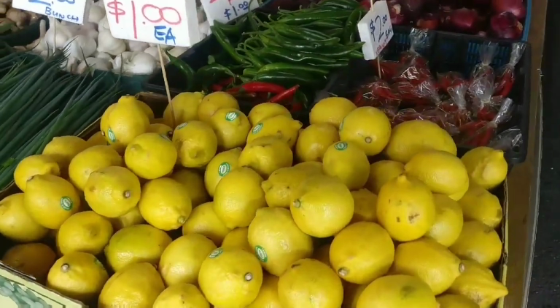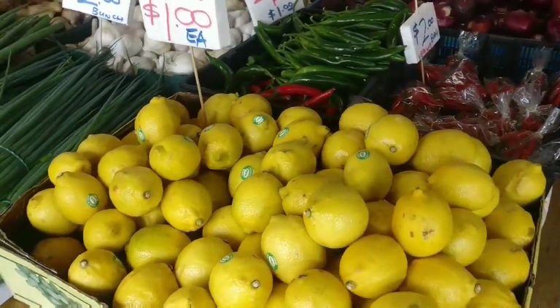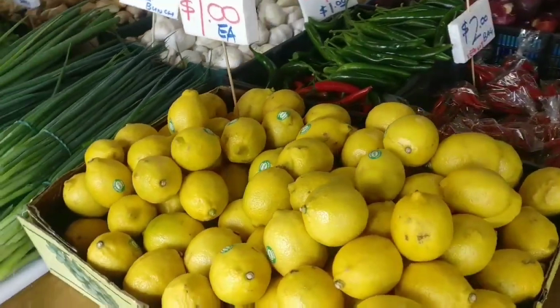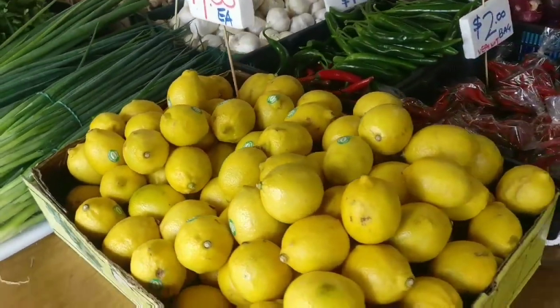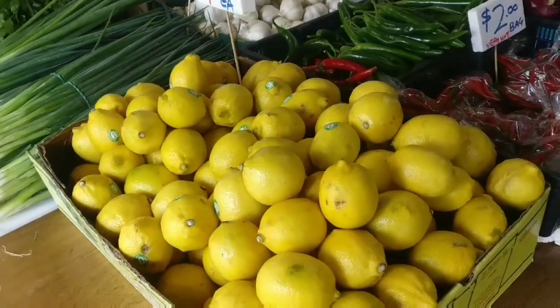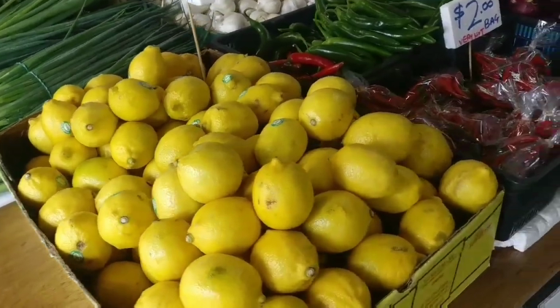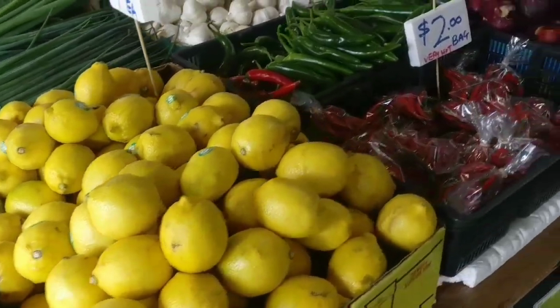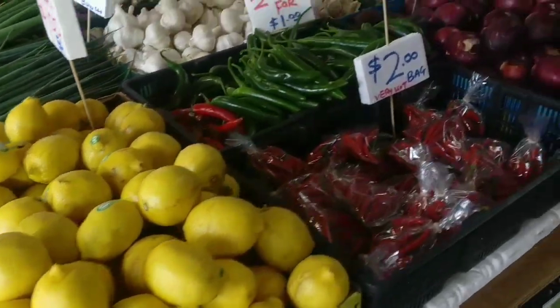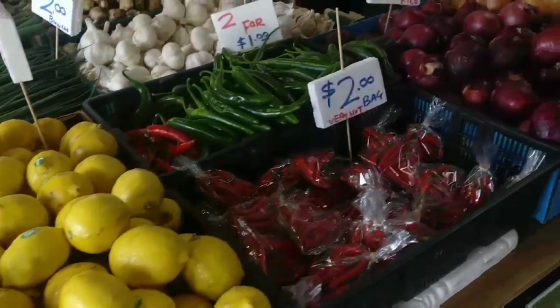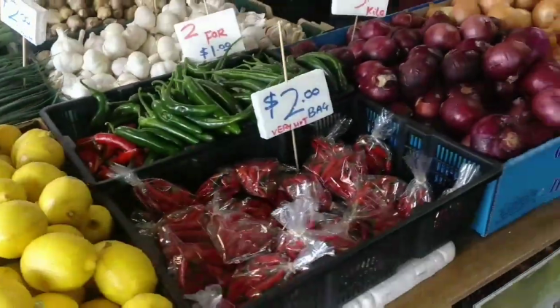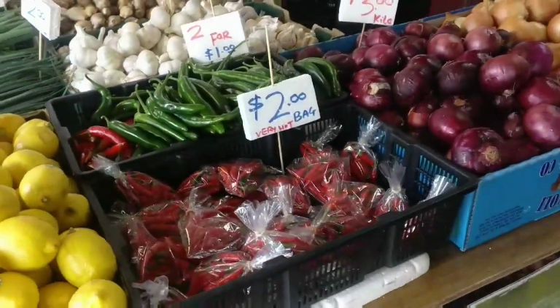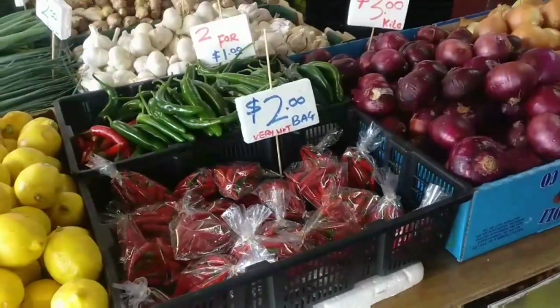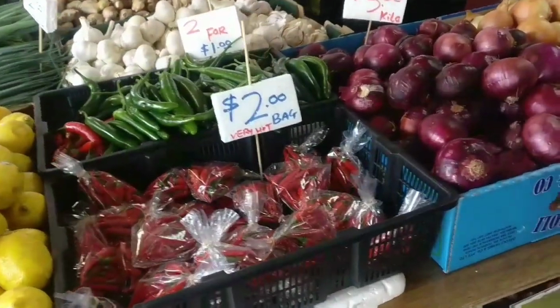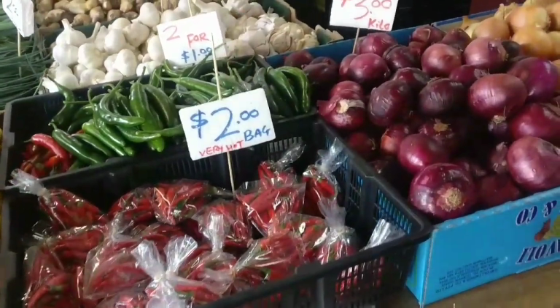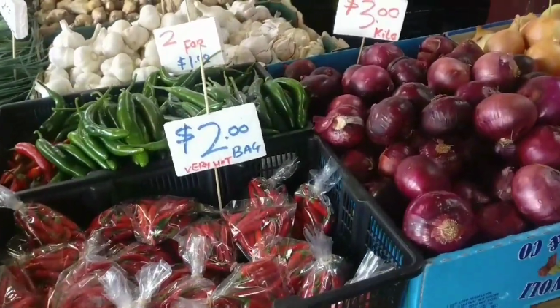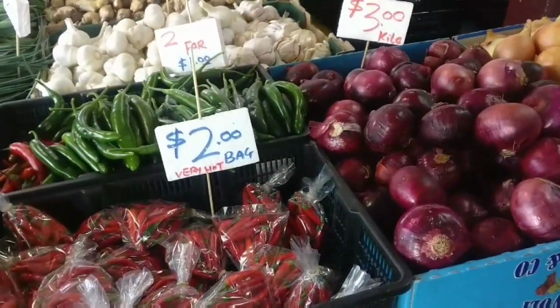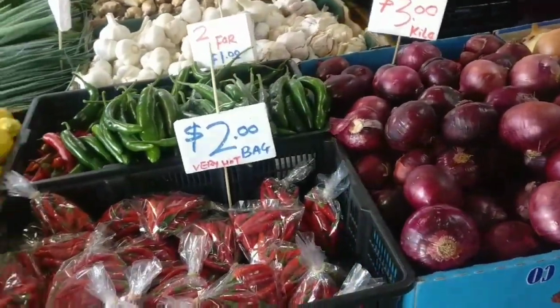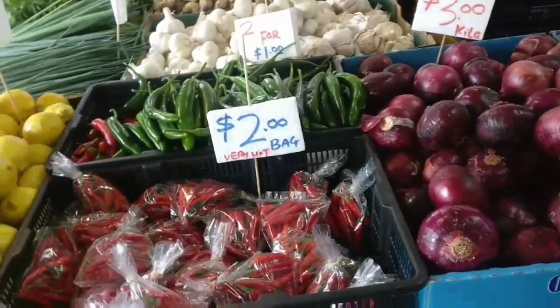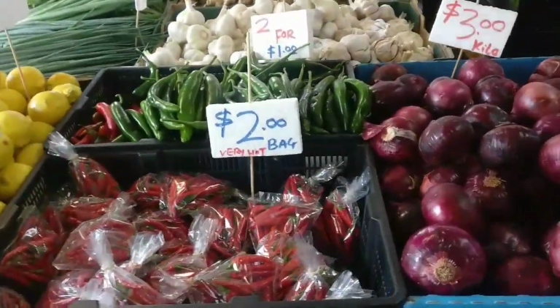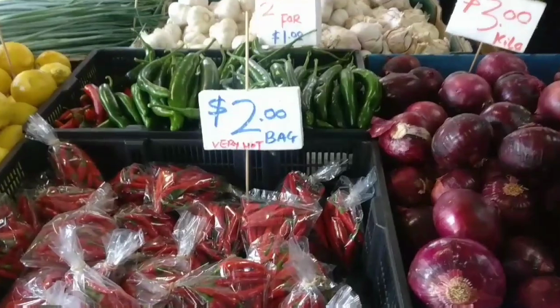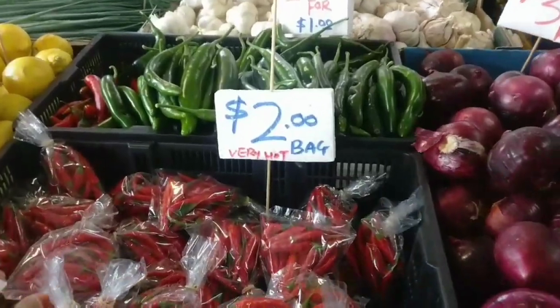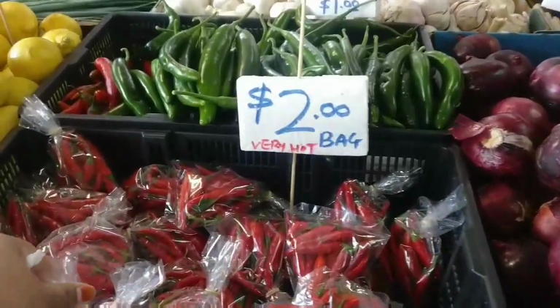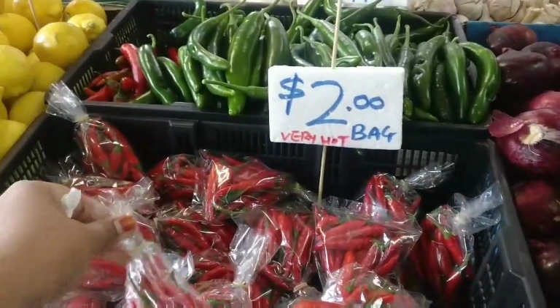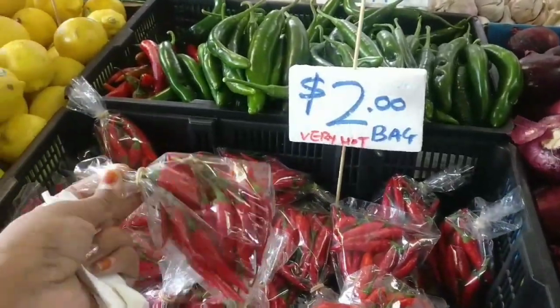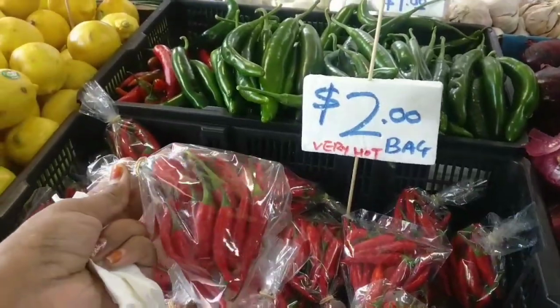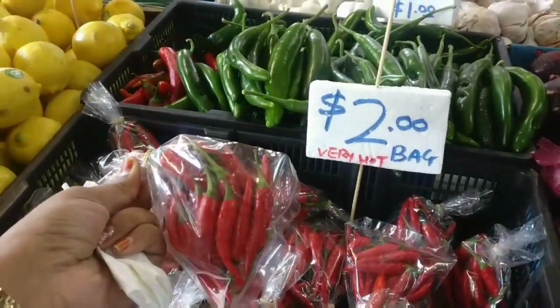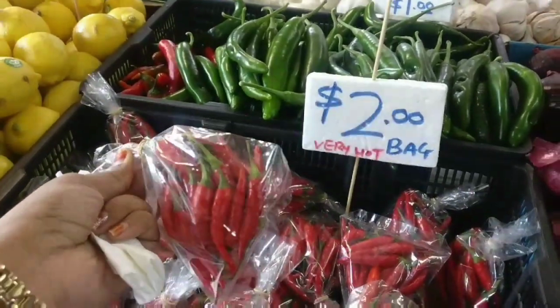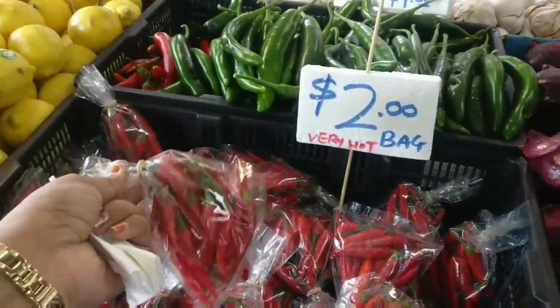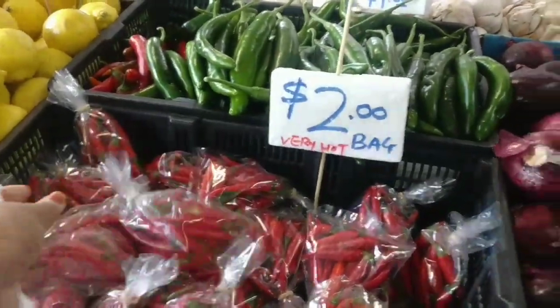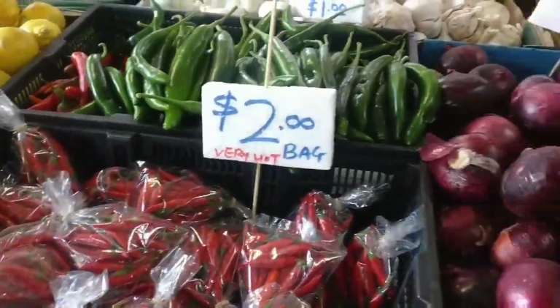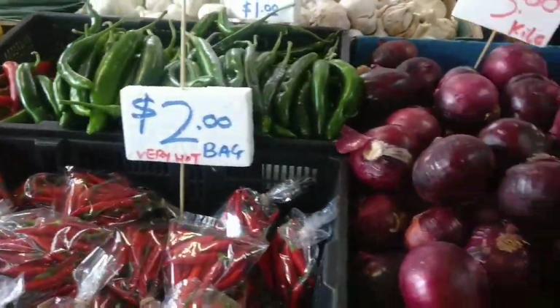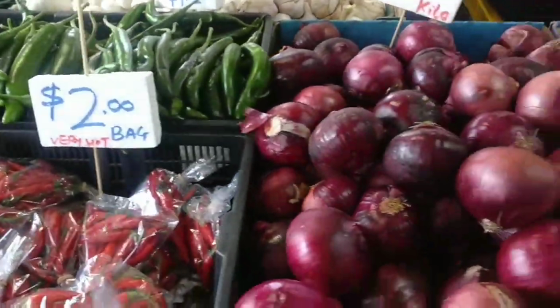Lemon, spring onions. Here are the pachamolaha. These are $2 per bag.